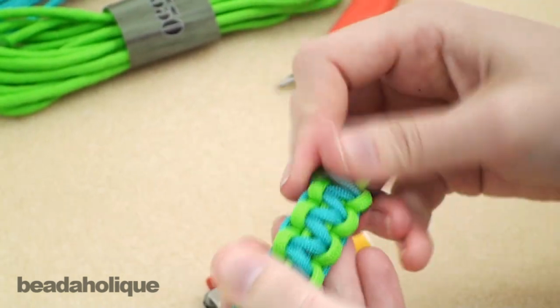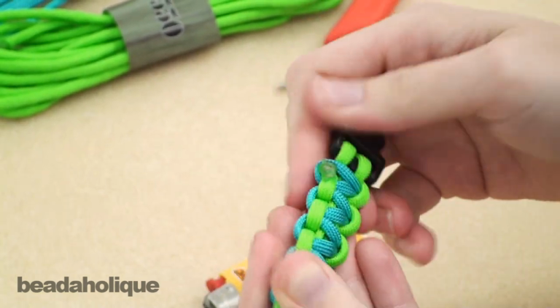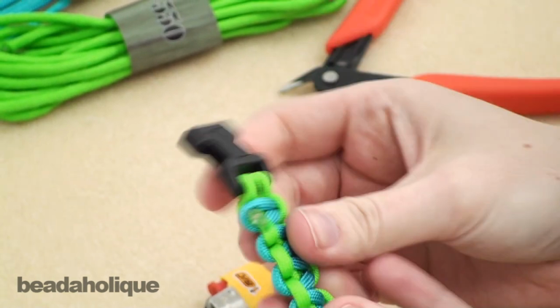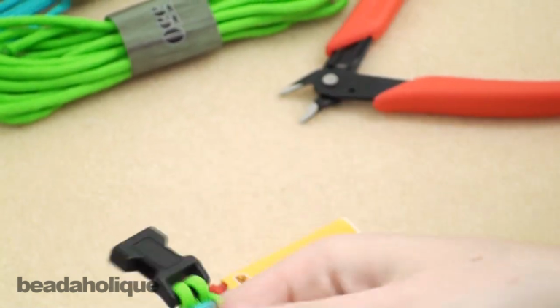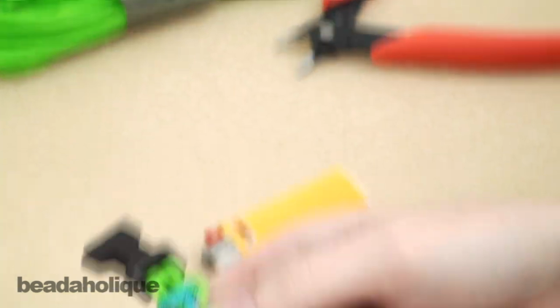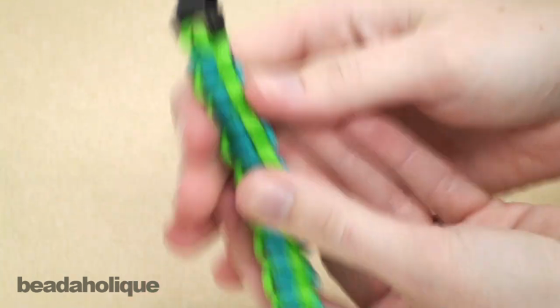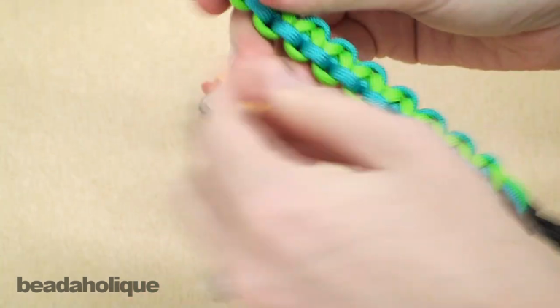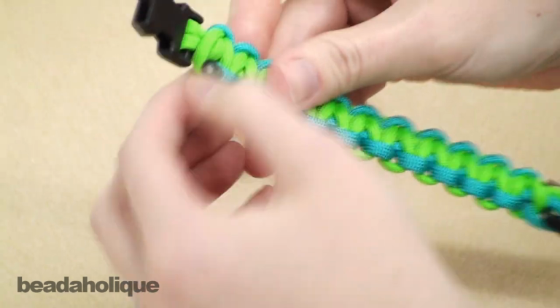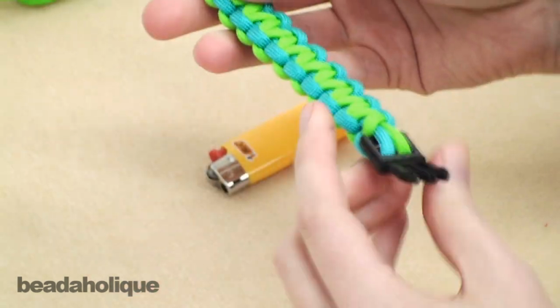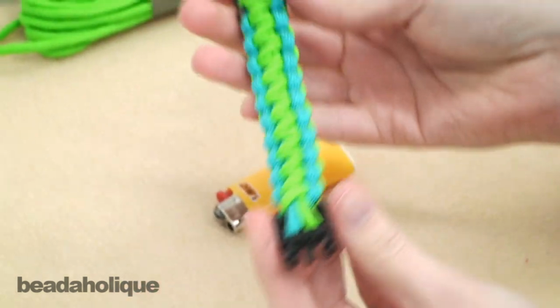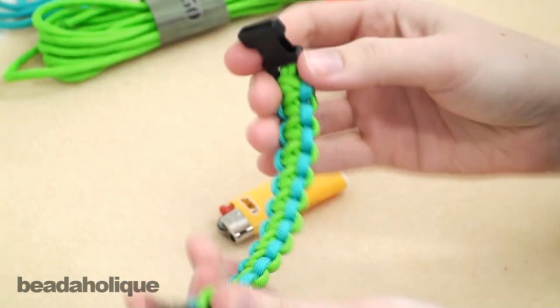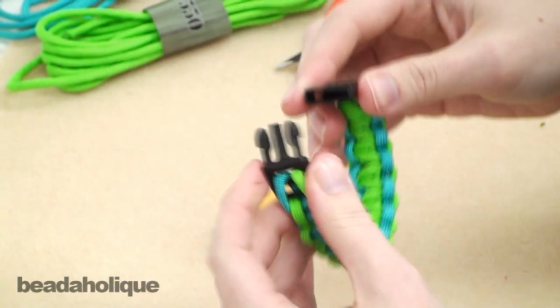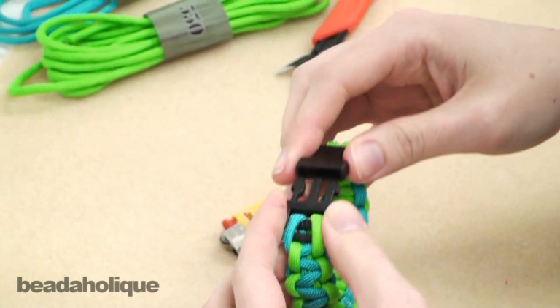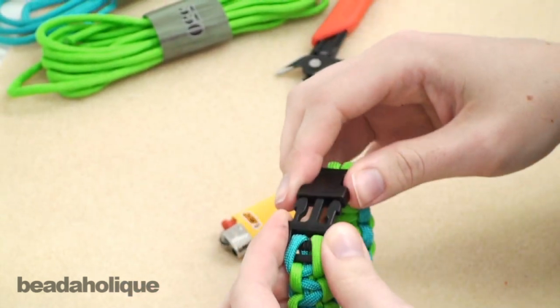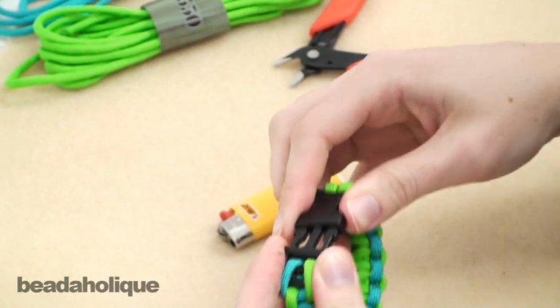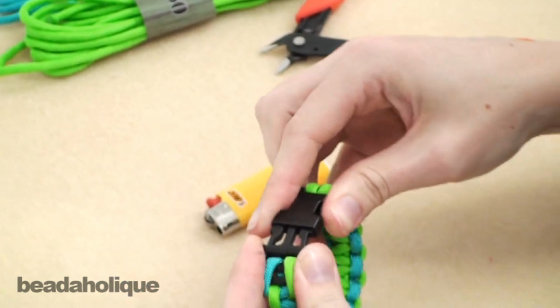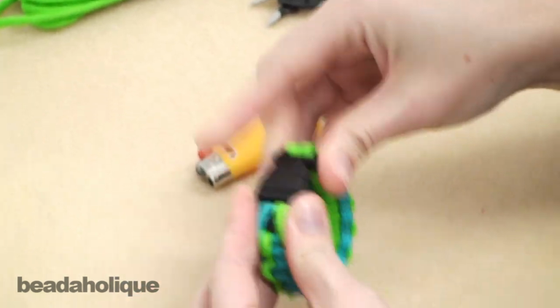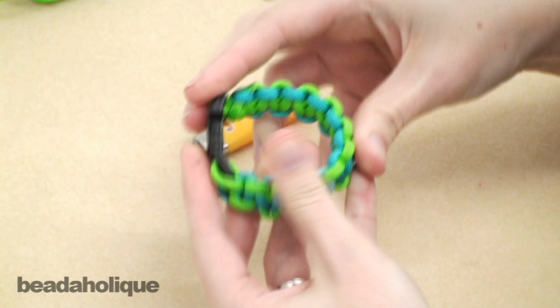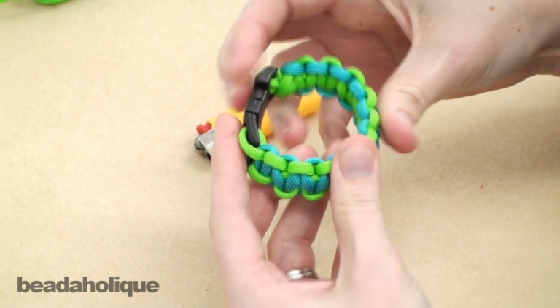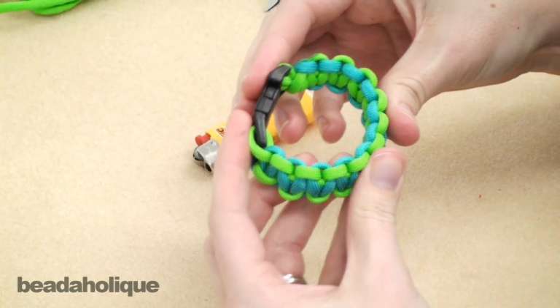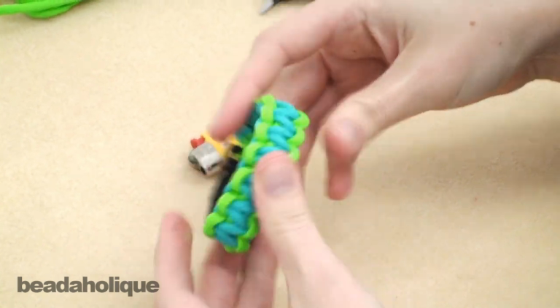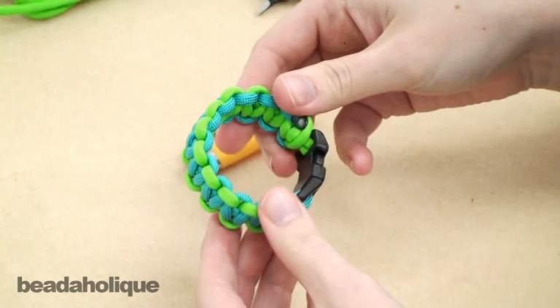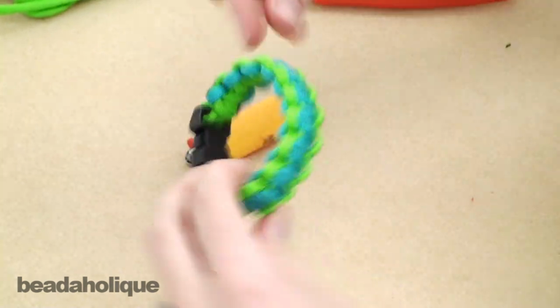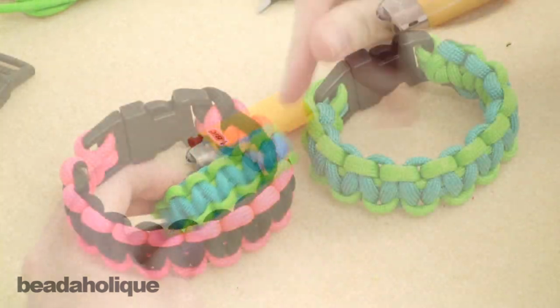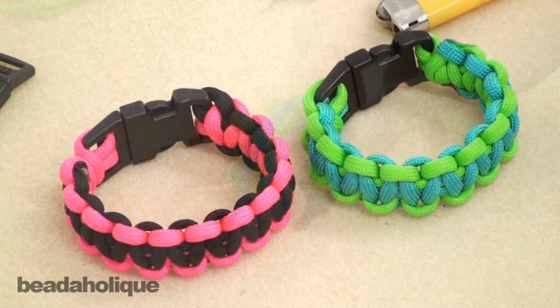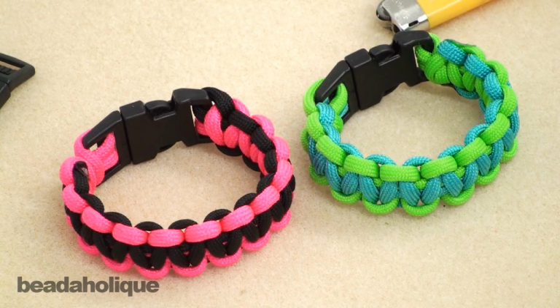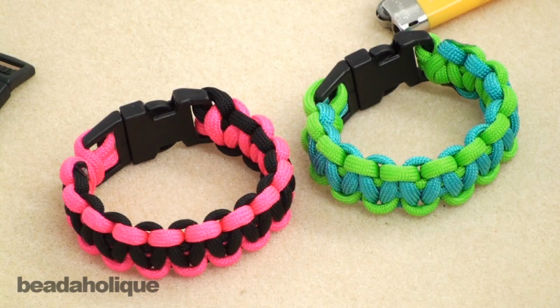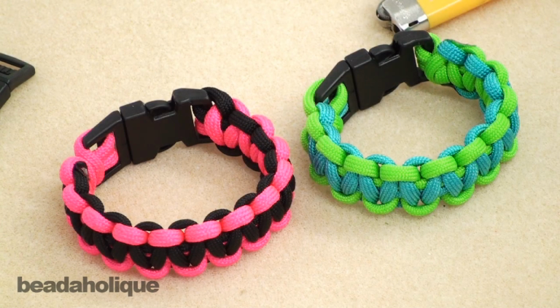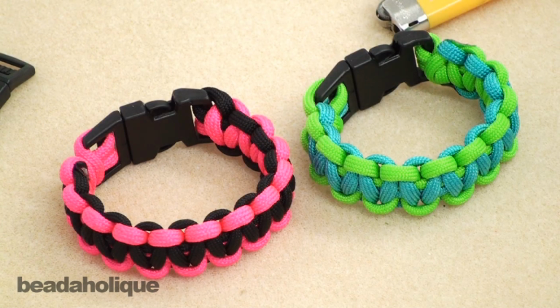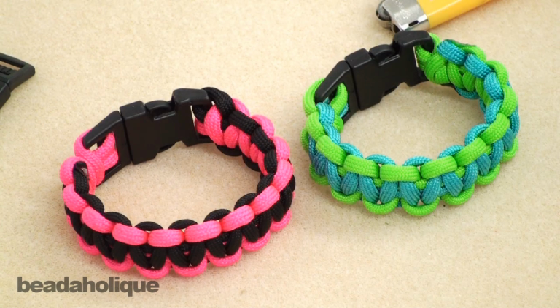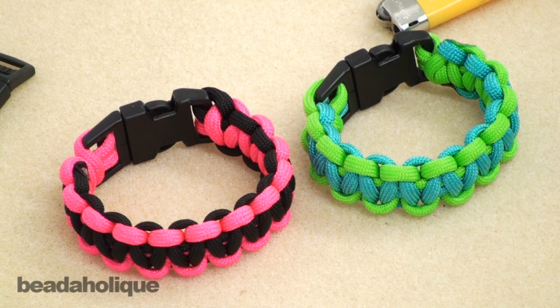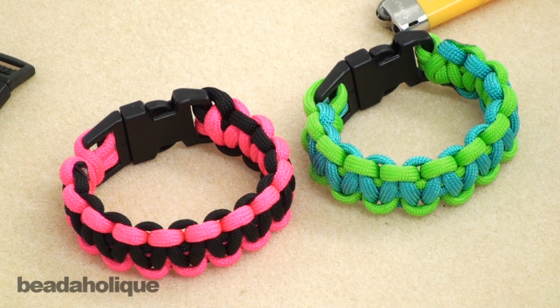So once you have the ends all nice and sealed and it's not going anywhere, that is your finished bracelet. It's really simple and once you get it down it is really quick too.